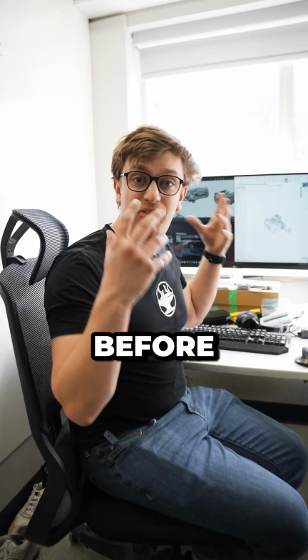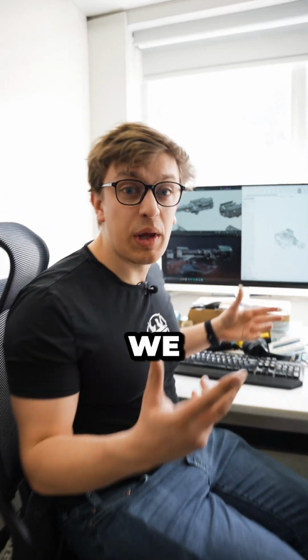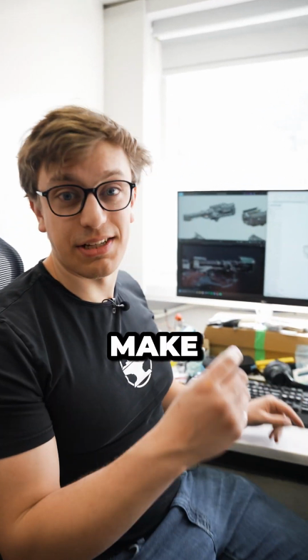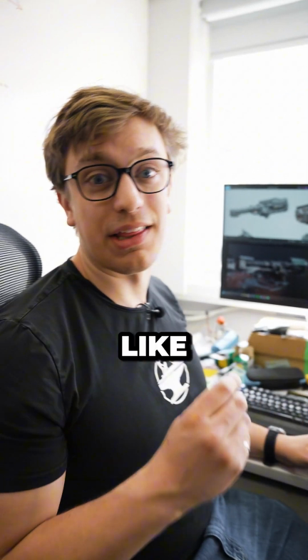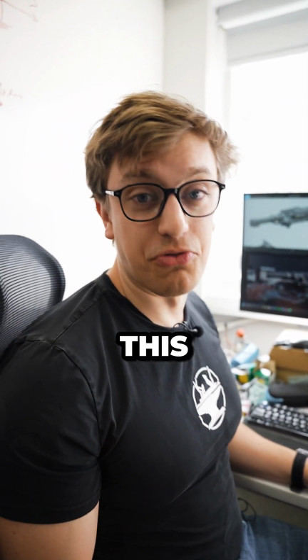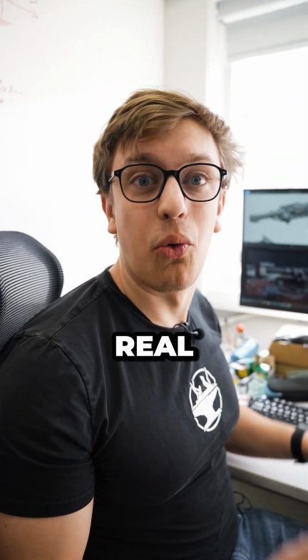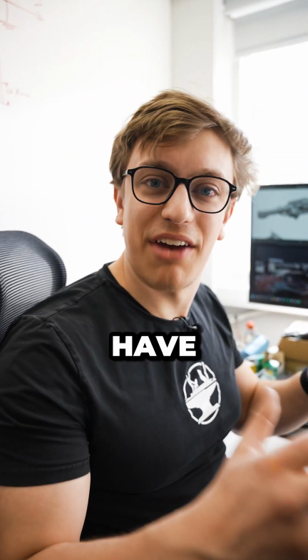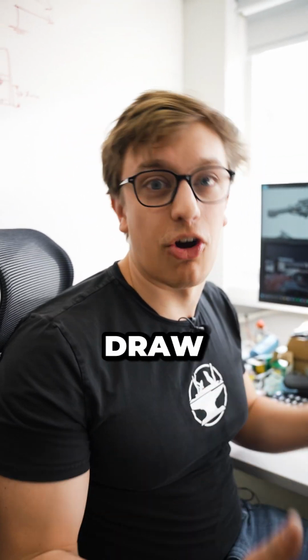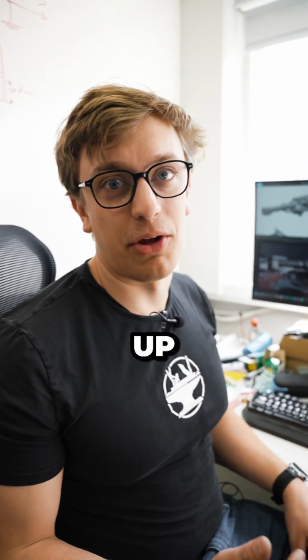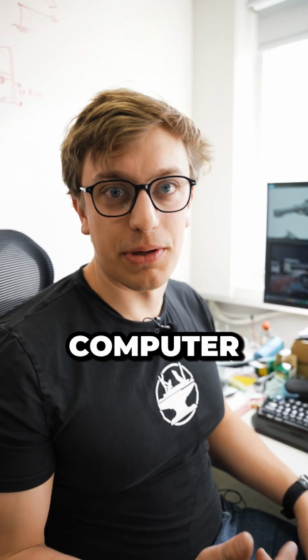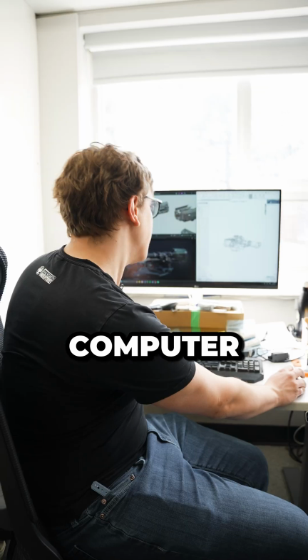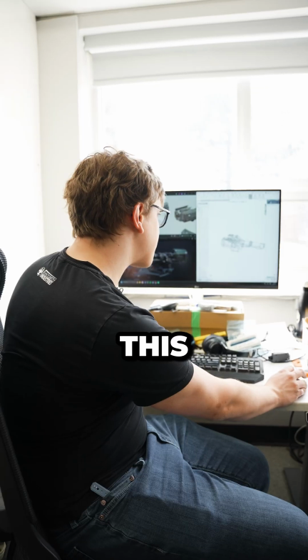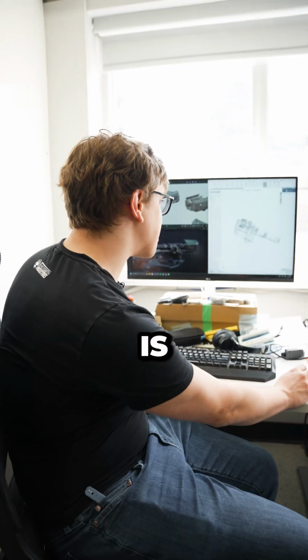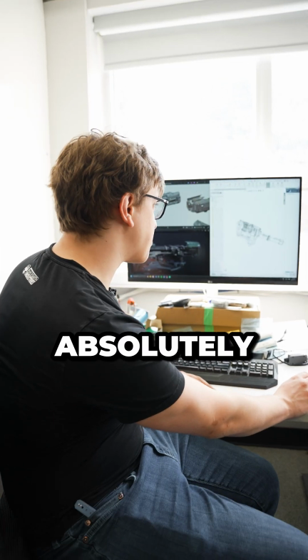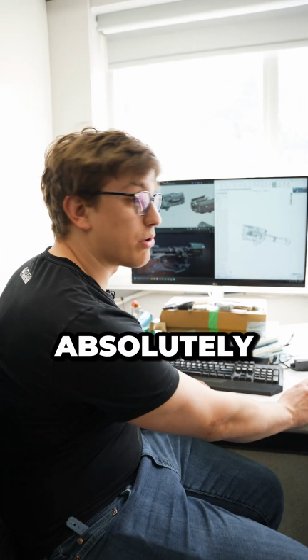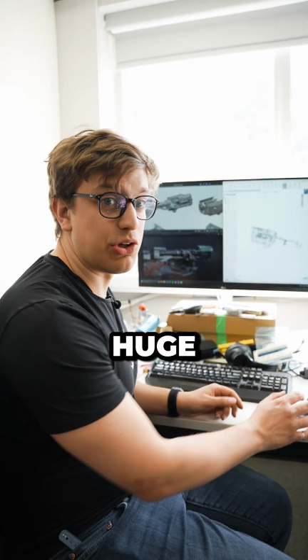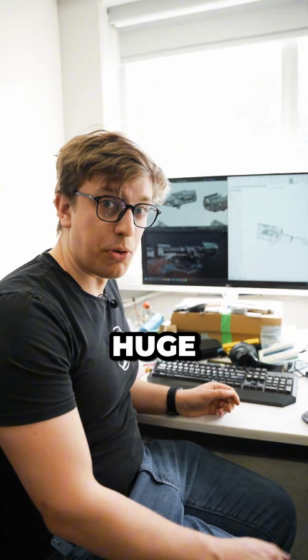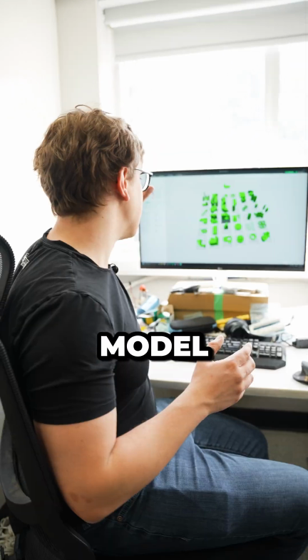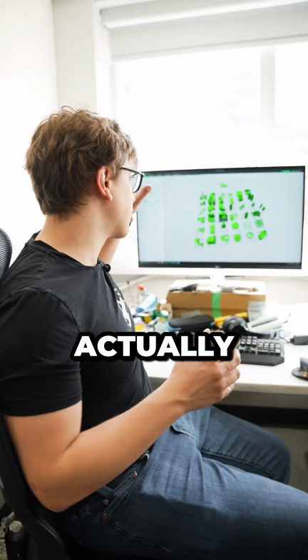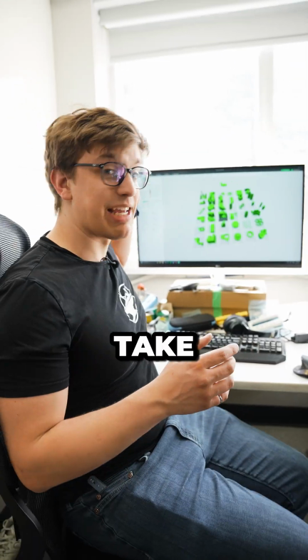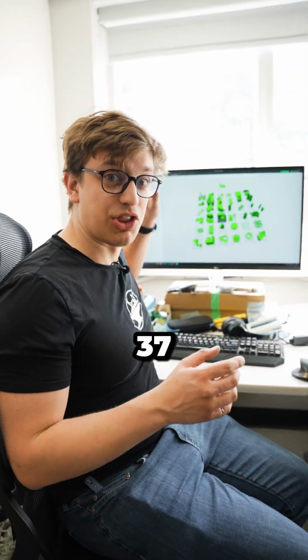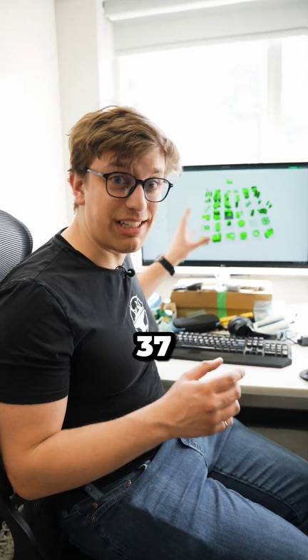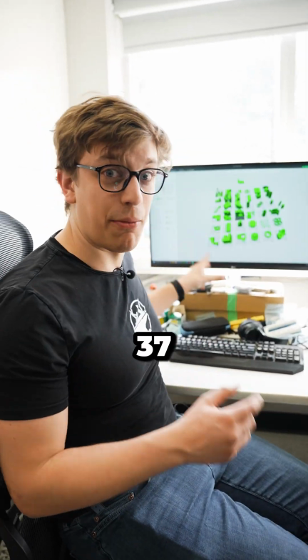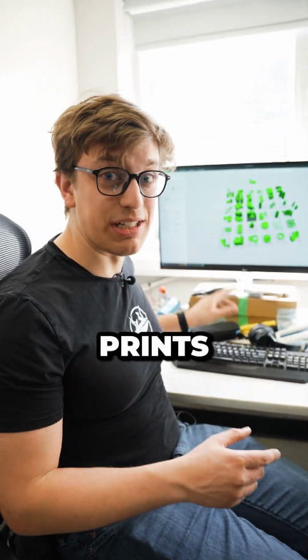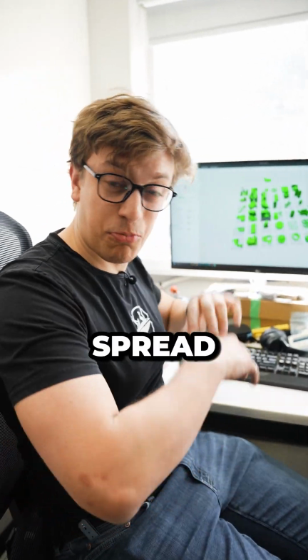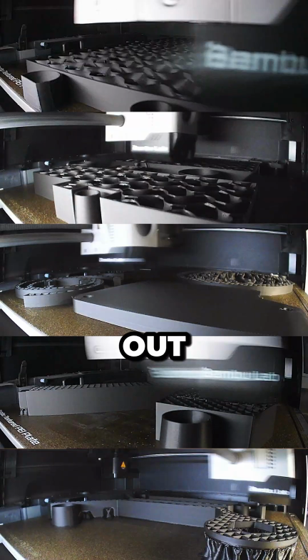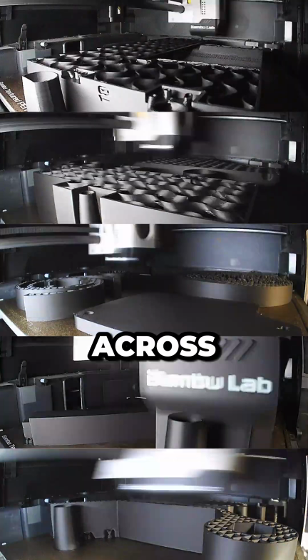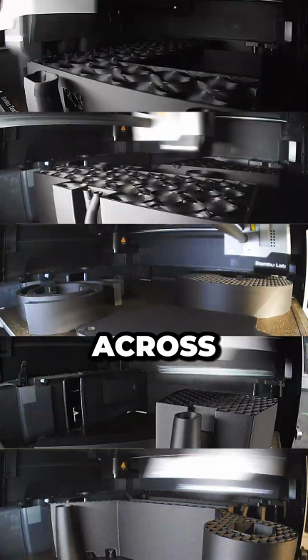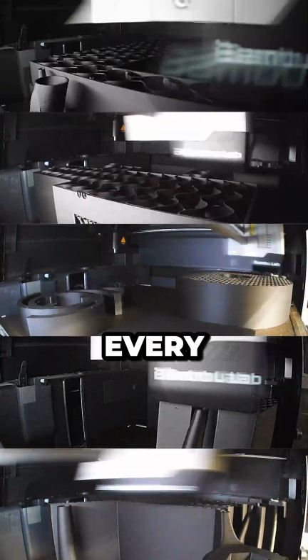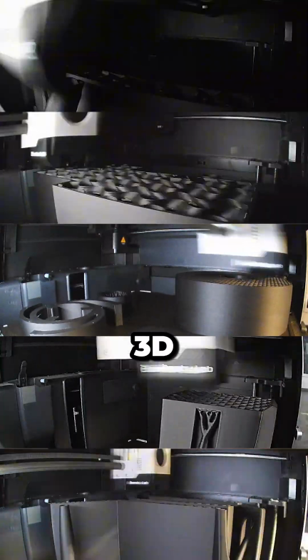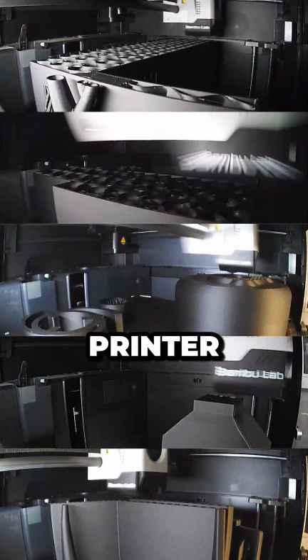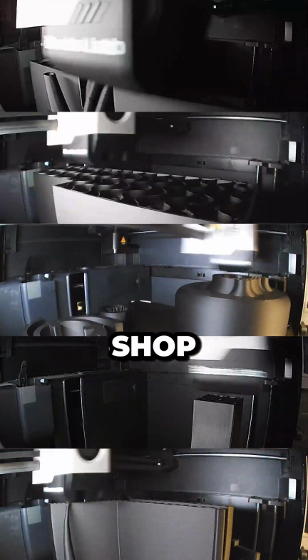Before we can make something like this real, we have to draw it up on the computer. This is an absolutely huge model — it's actually going to take 37 prints, spread out across every 3D printer in the shop.